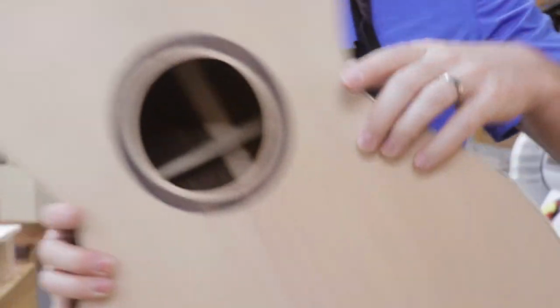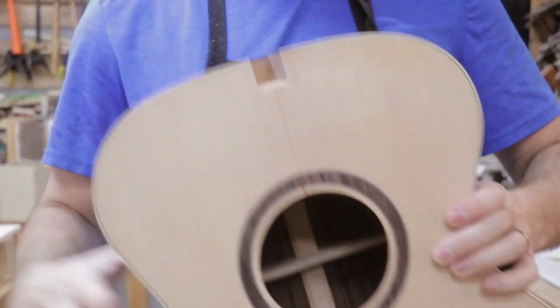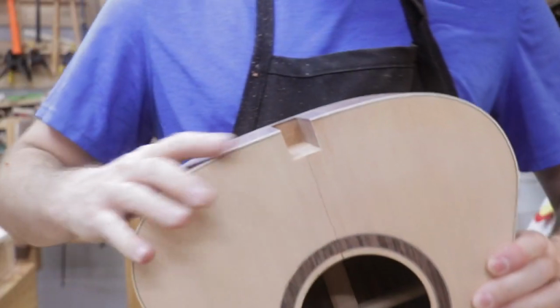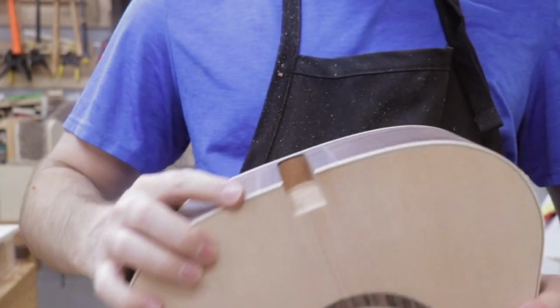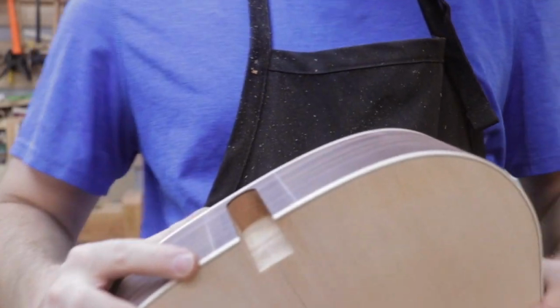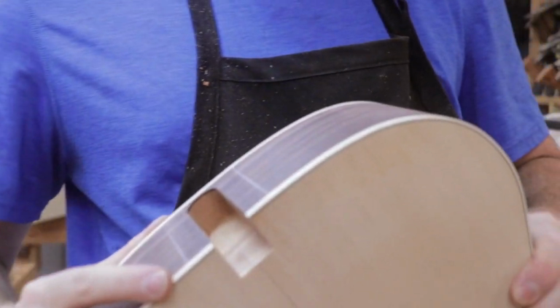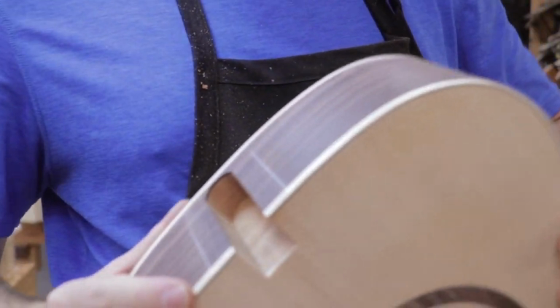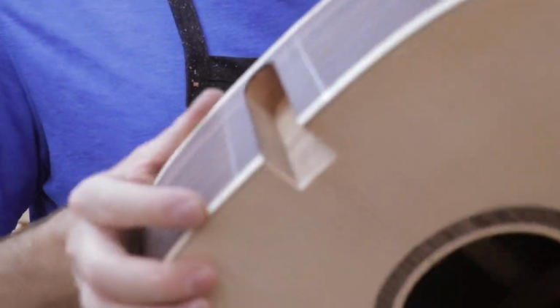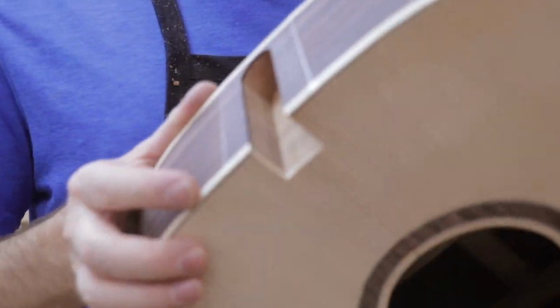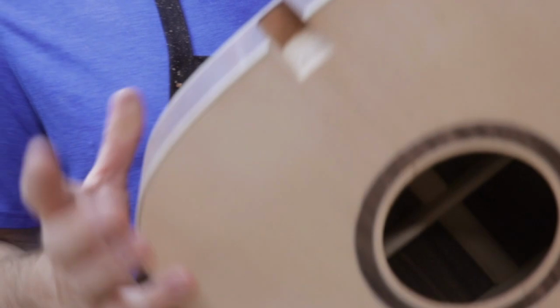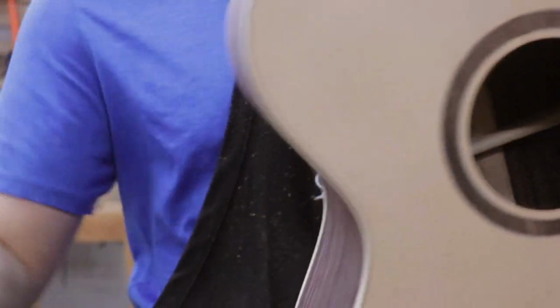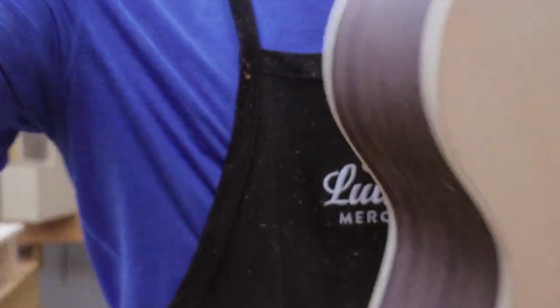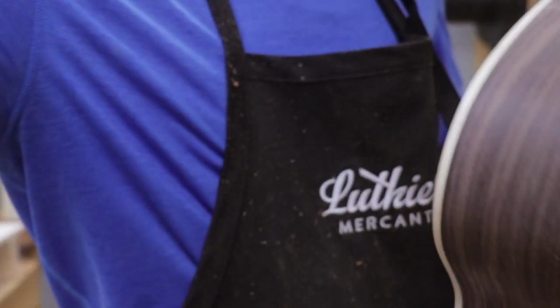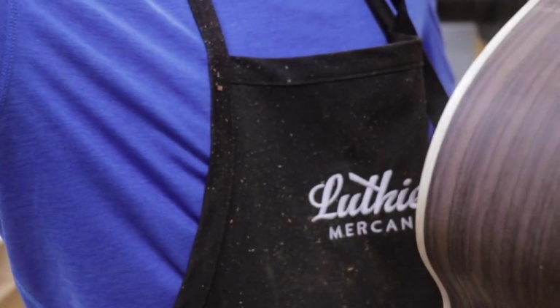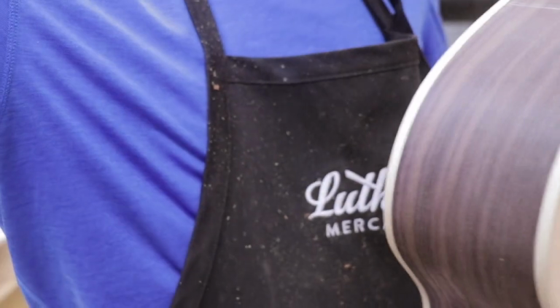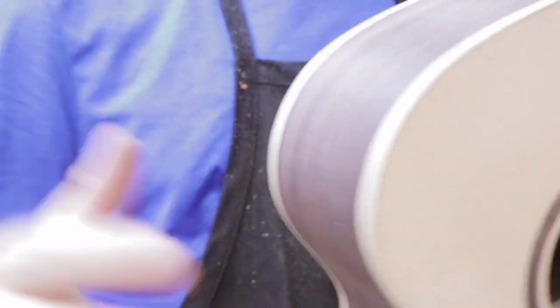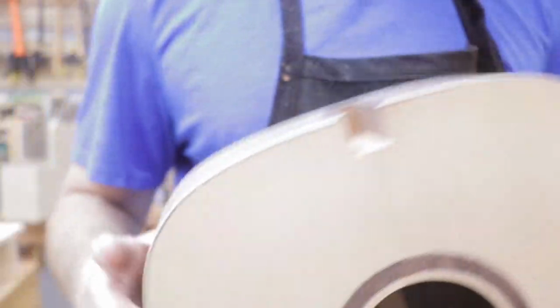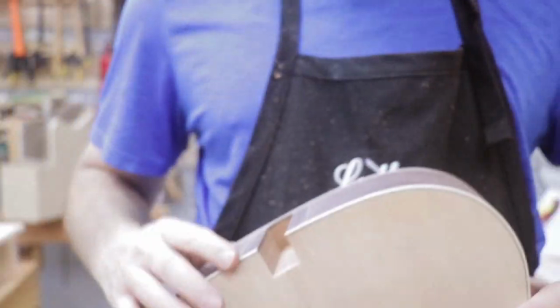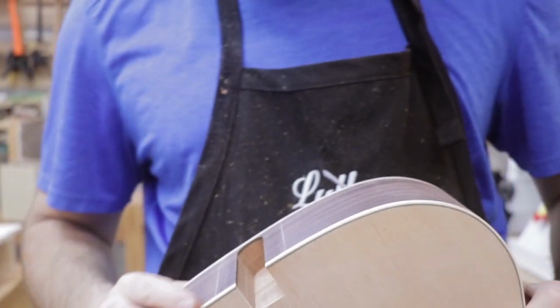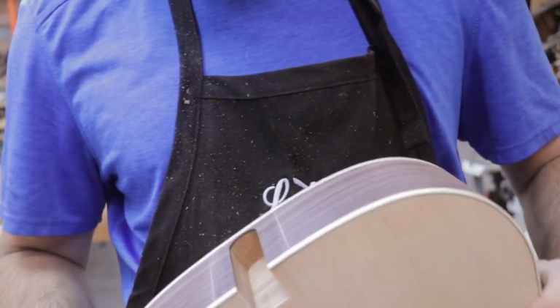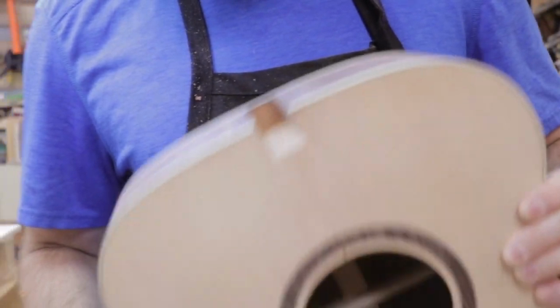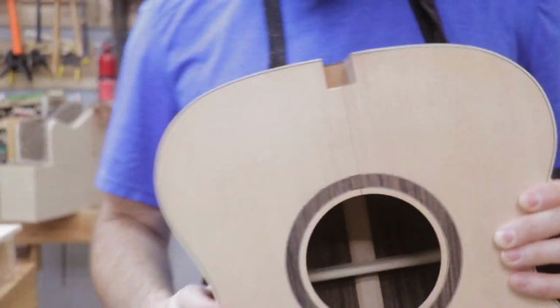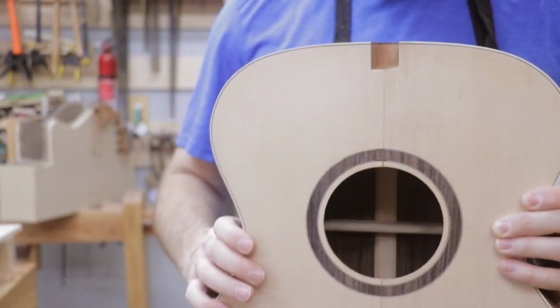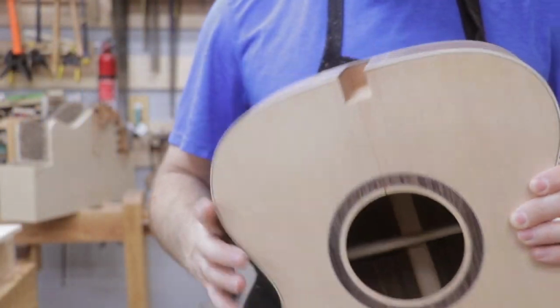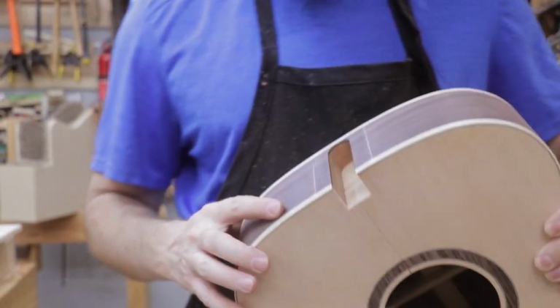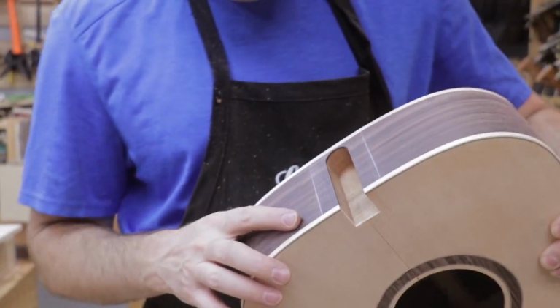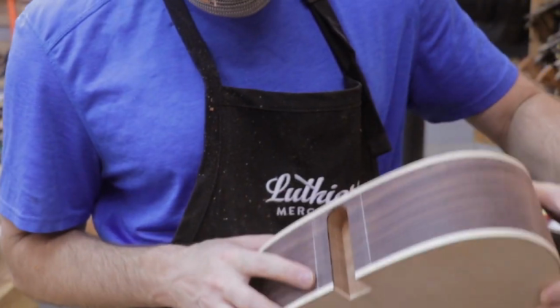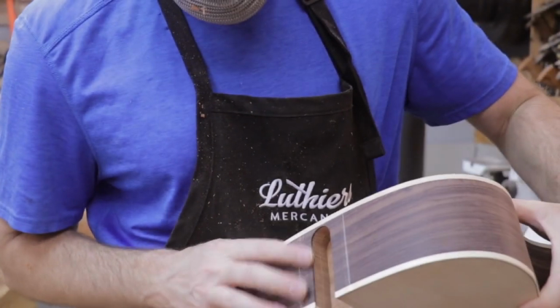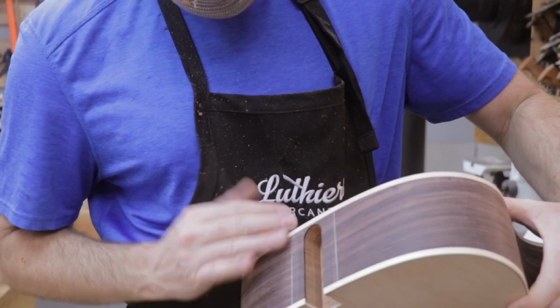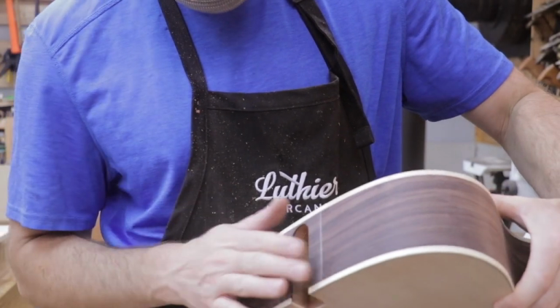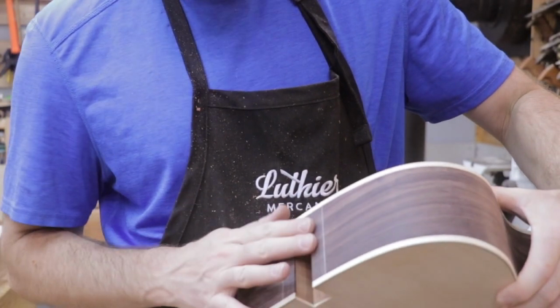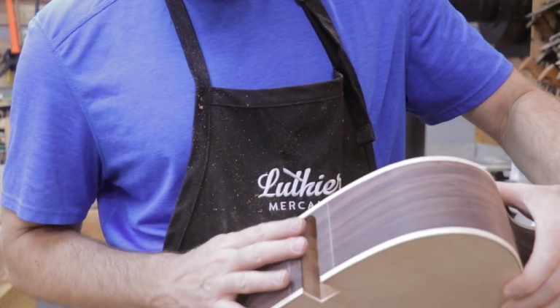In the next episode, we will build the neck. We are getting super close to completing this build, and I can't wait for you to hear this guitar sing. See you then.